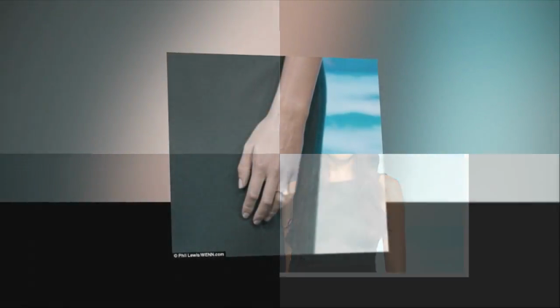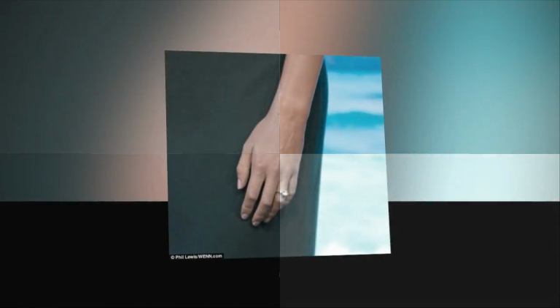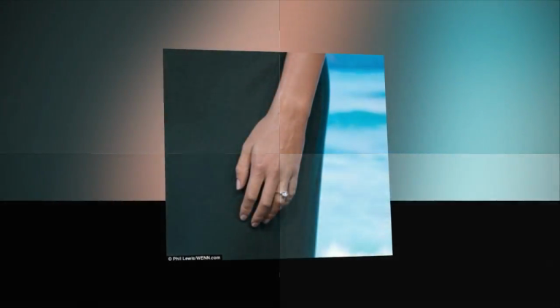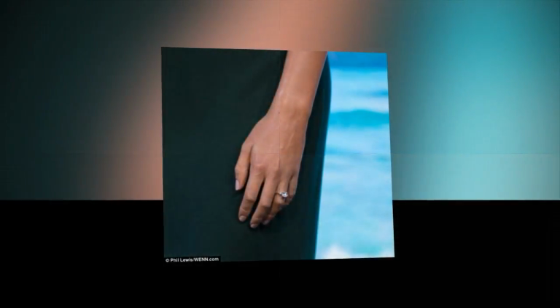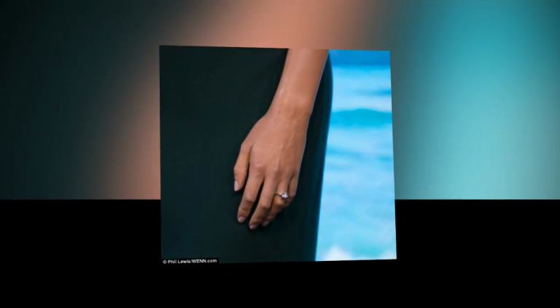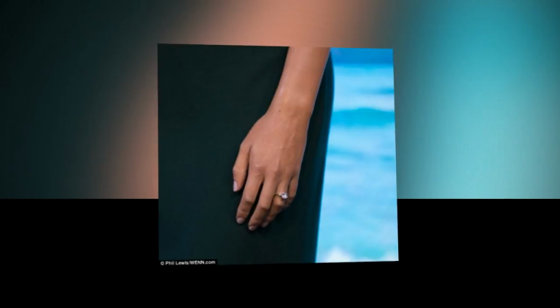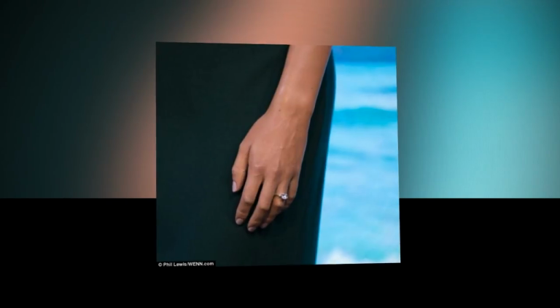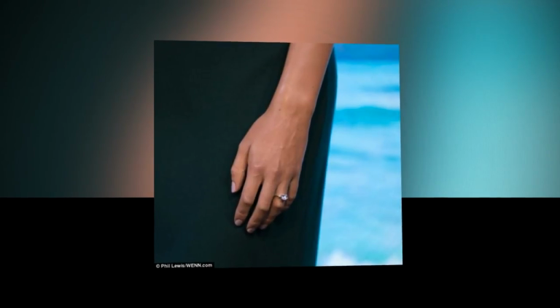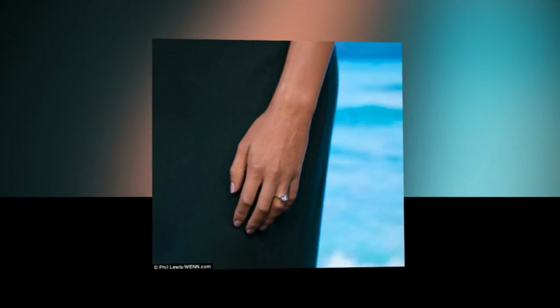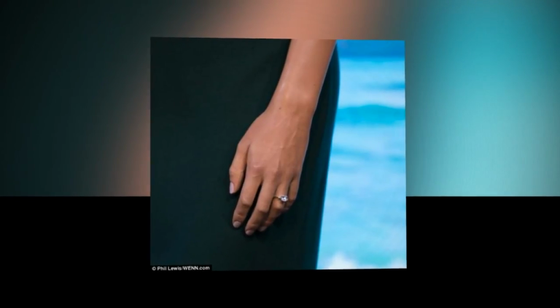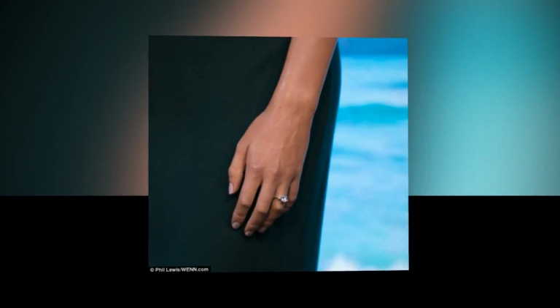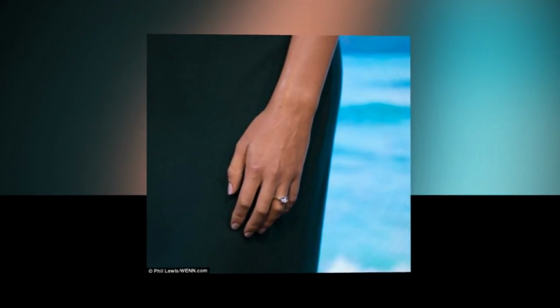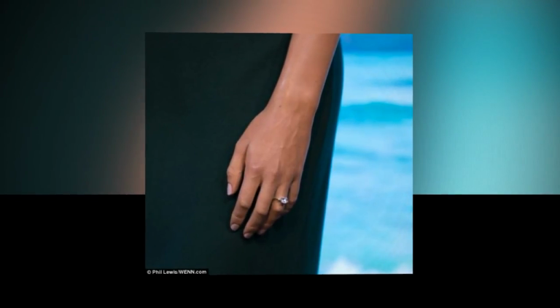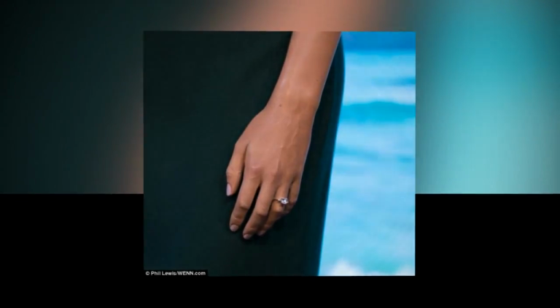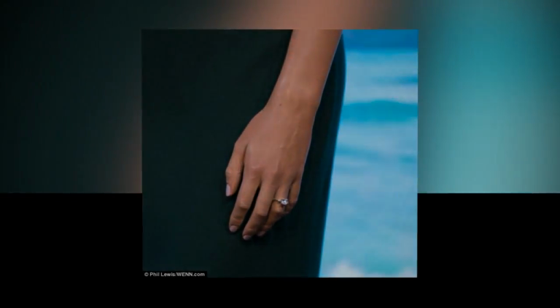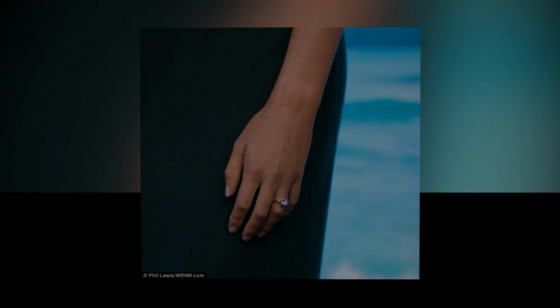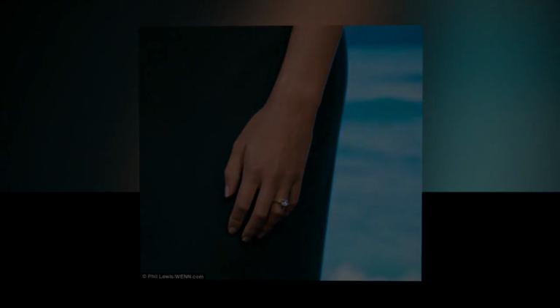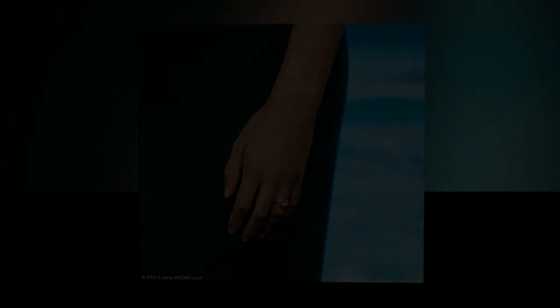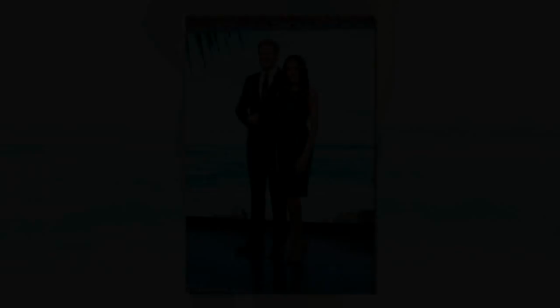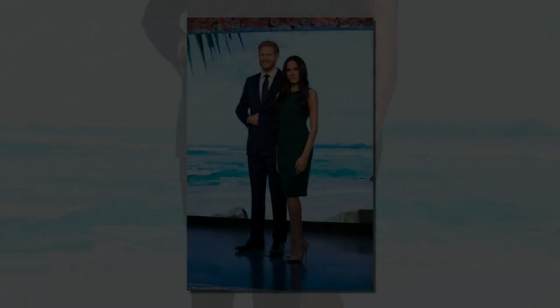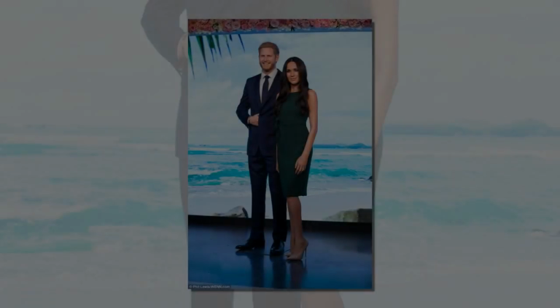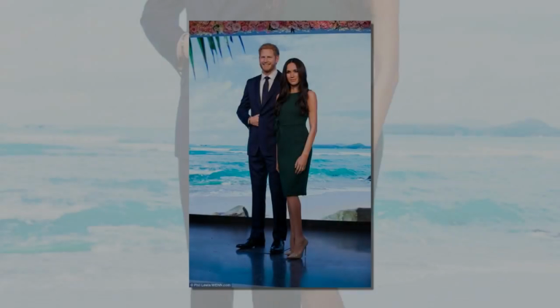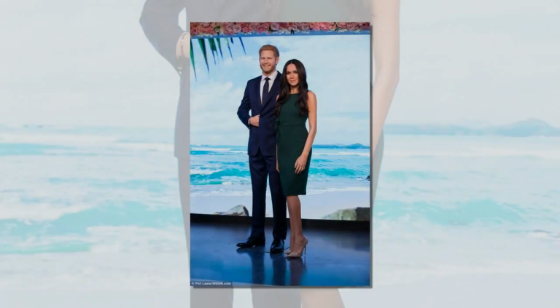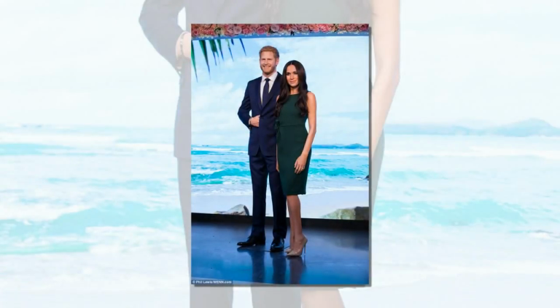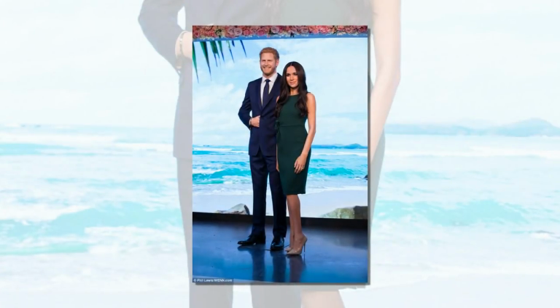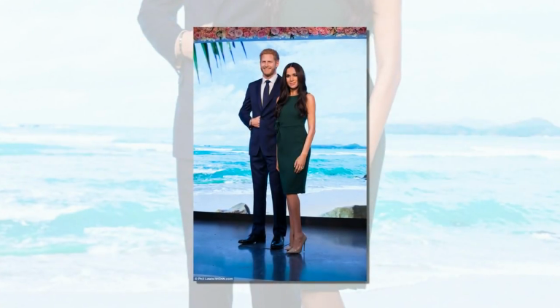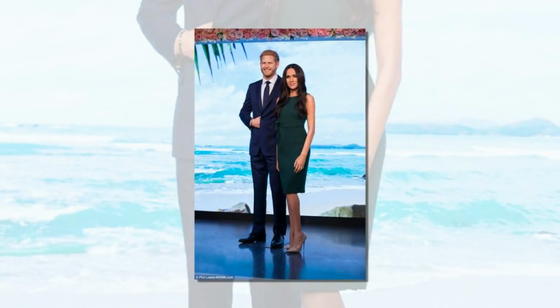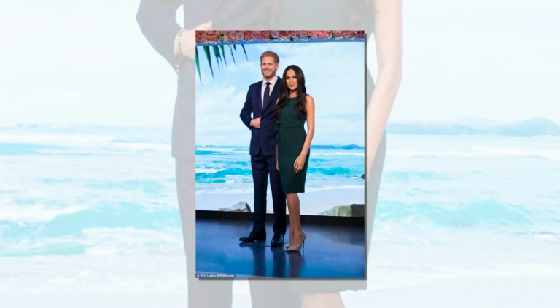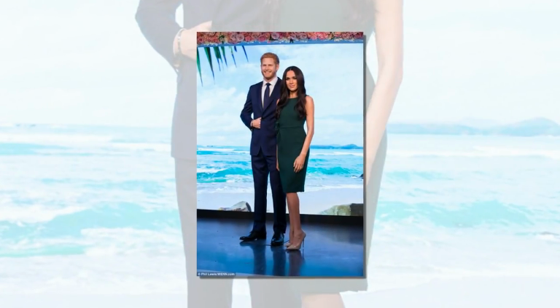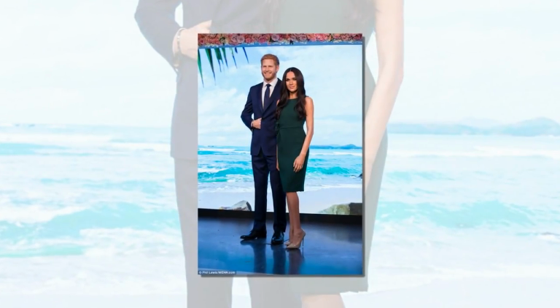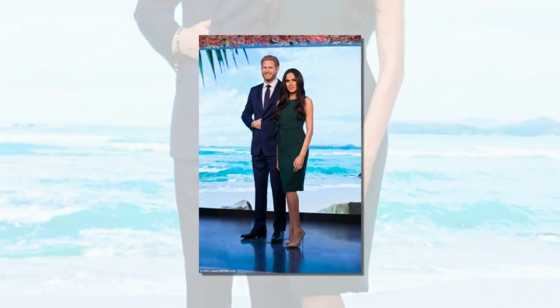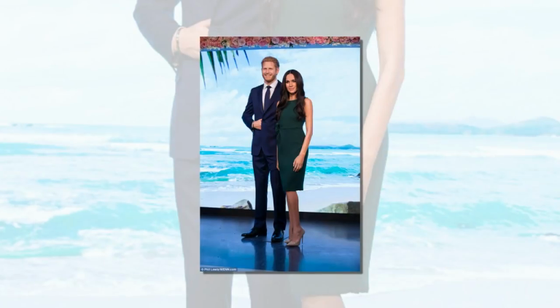Meghan's waxwork is dressed in an elegant green dress, an exact copy of the £437 designer dress worn when she and Prince Harry announced their engagement last November. The bride-to-be is on display standing next to a beaming wax Prince Harry.